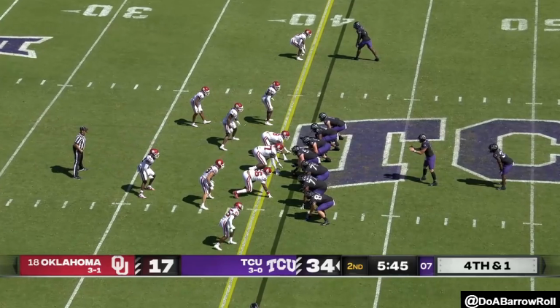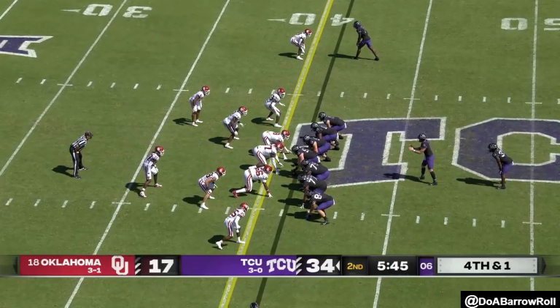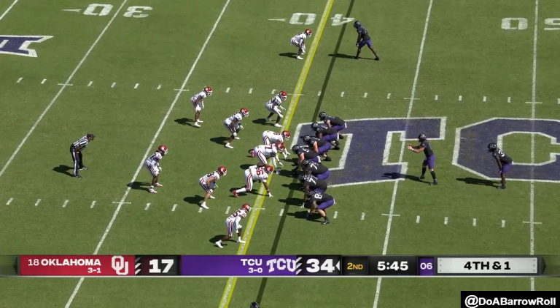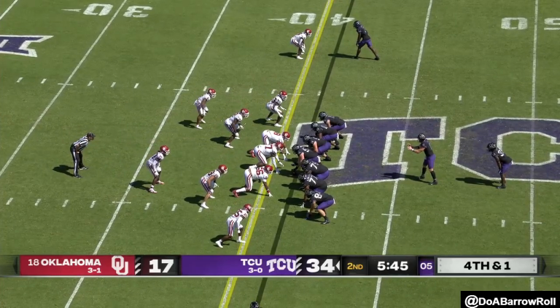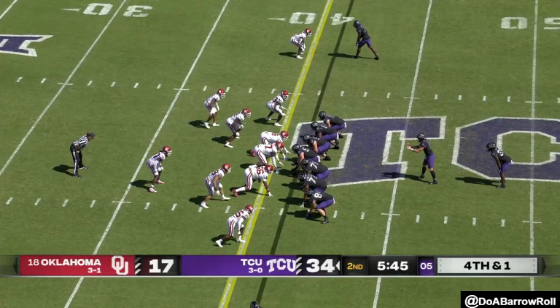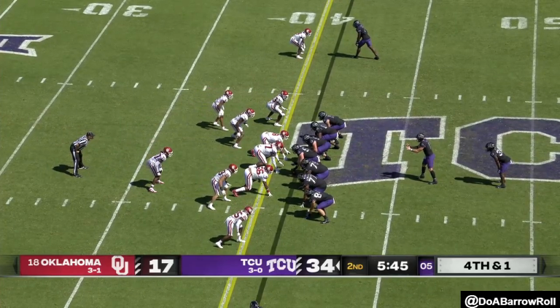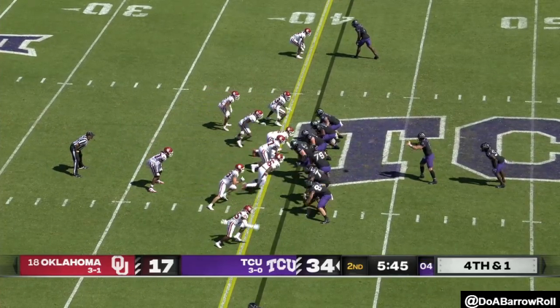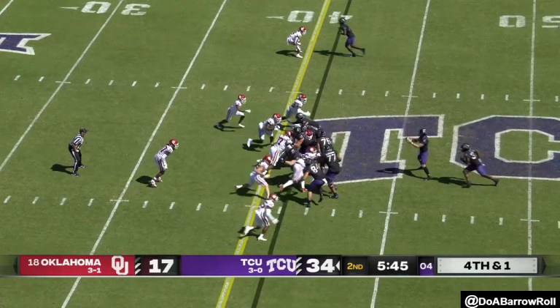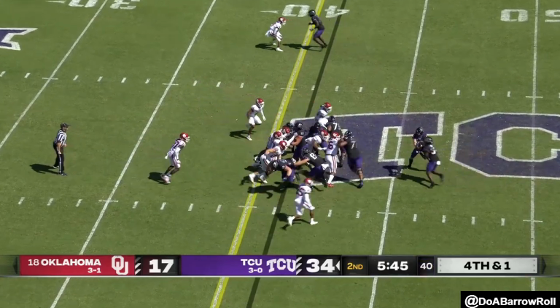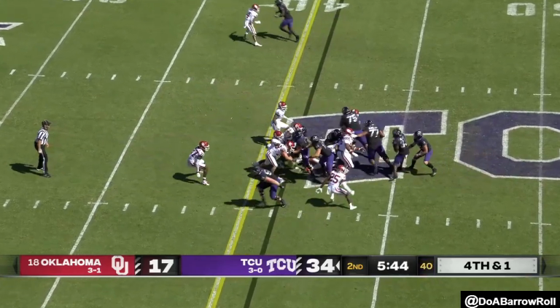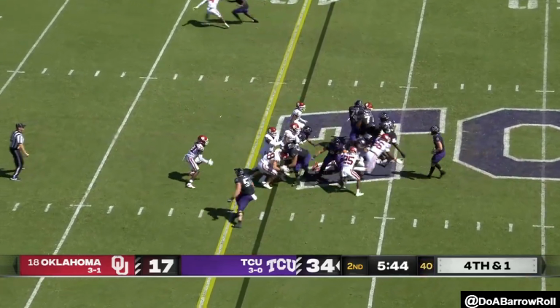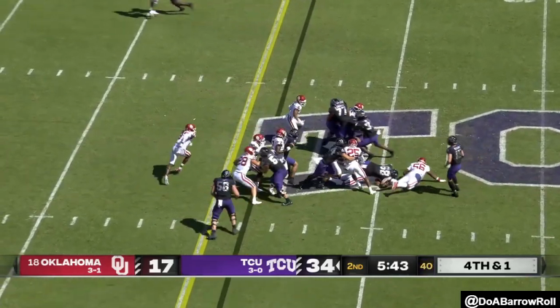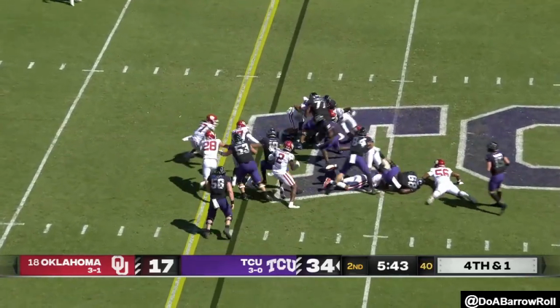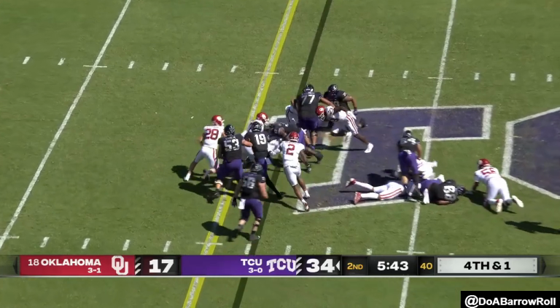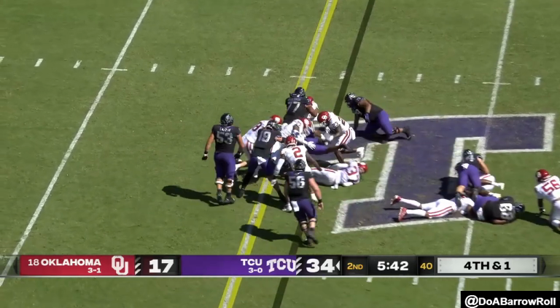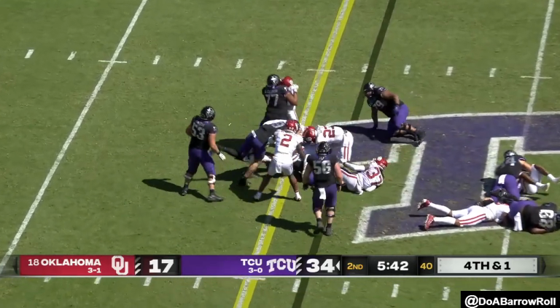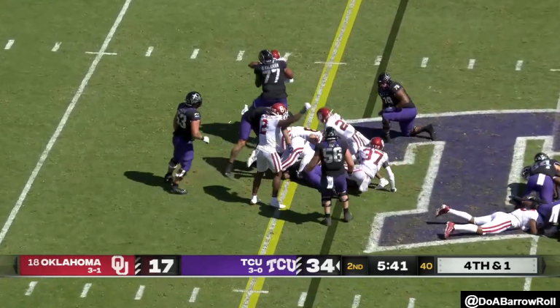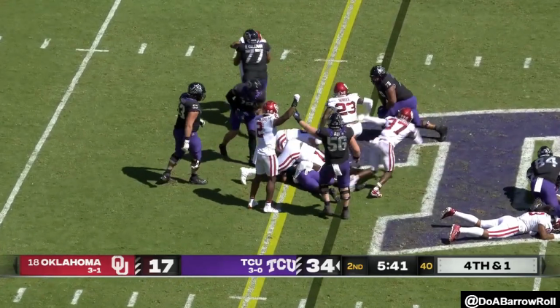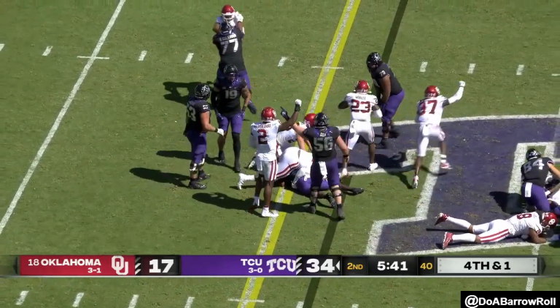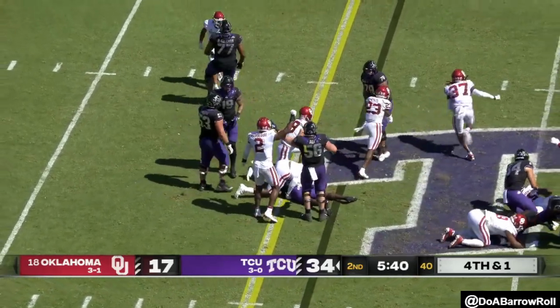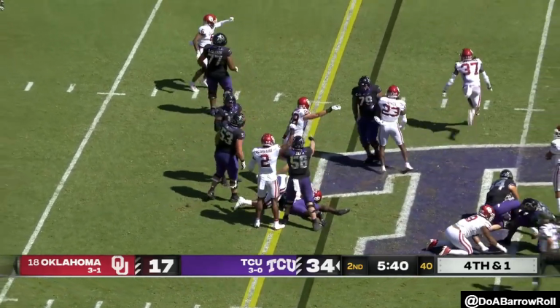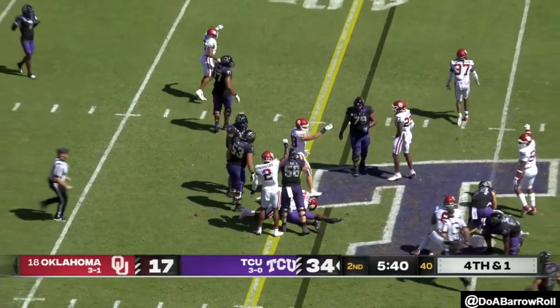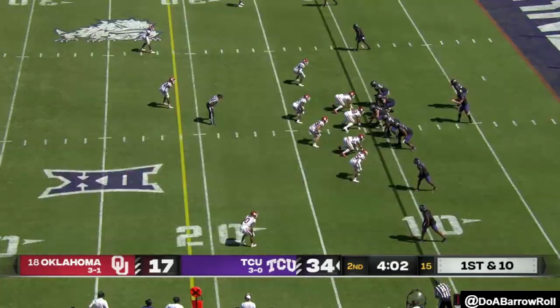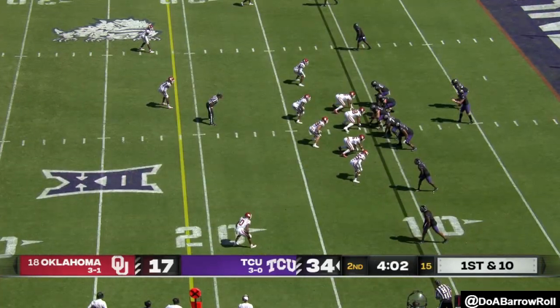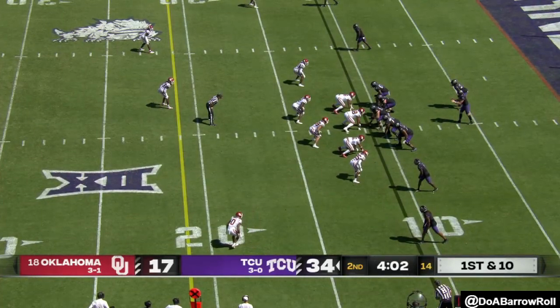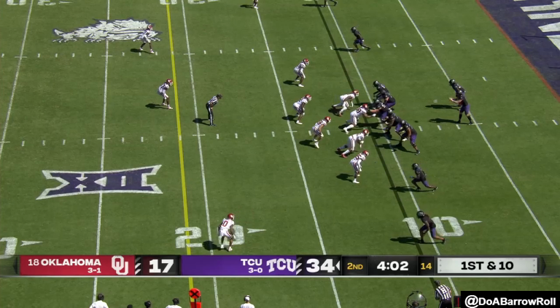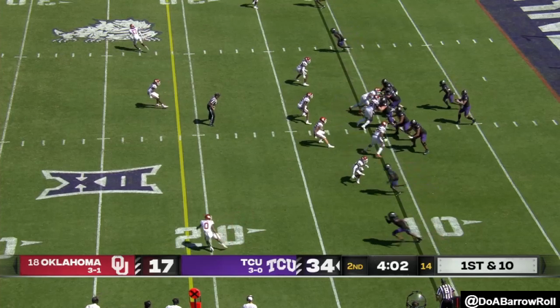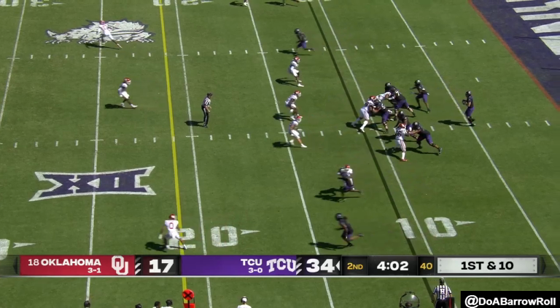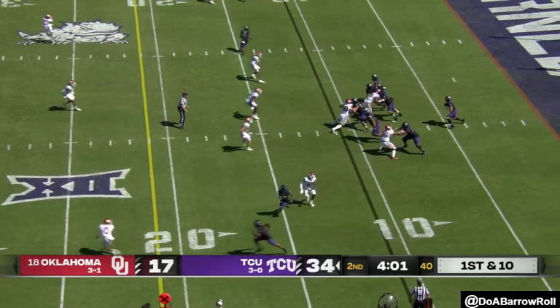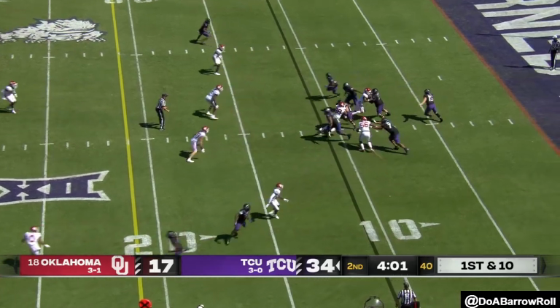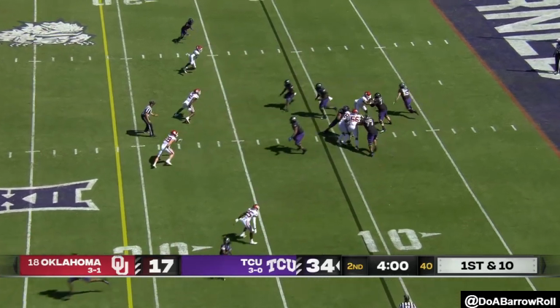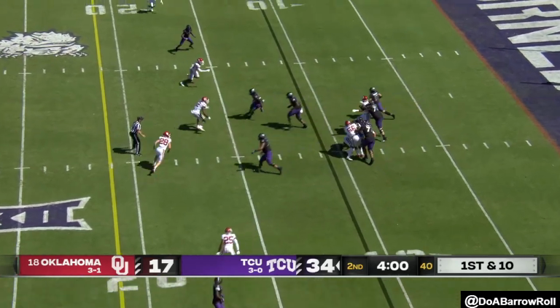Miller in the backfield — Miller bobbing and weaving. TCU doing their thing, first and ten from their own eleven.